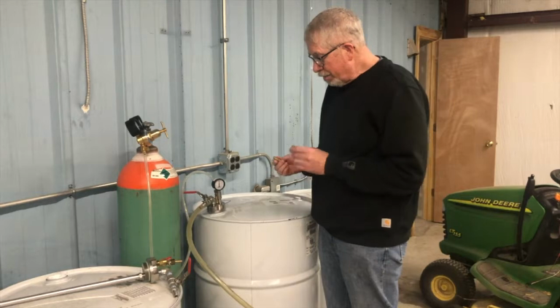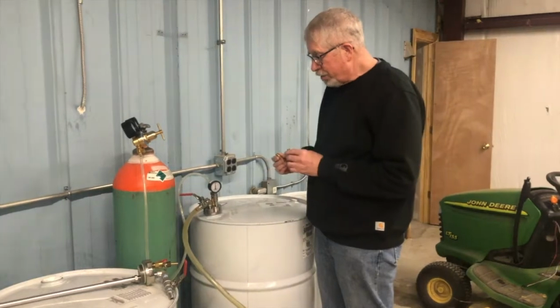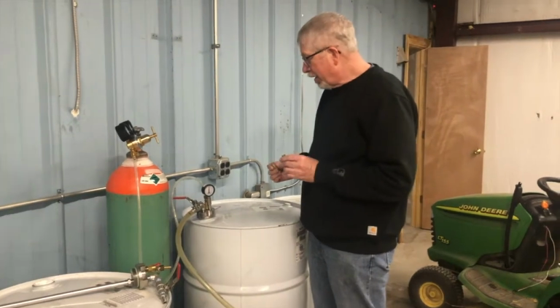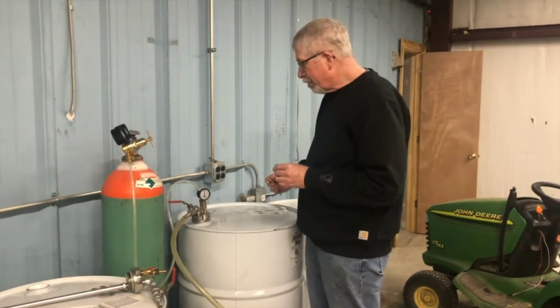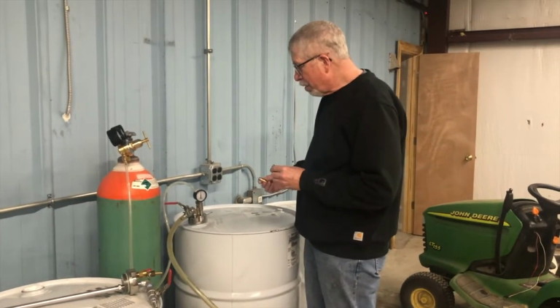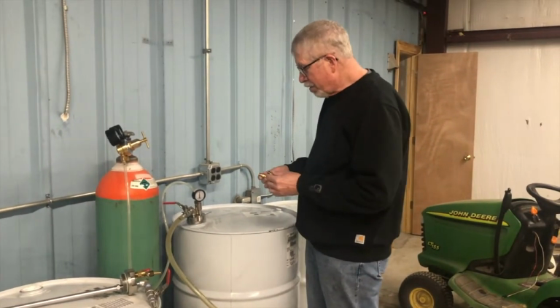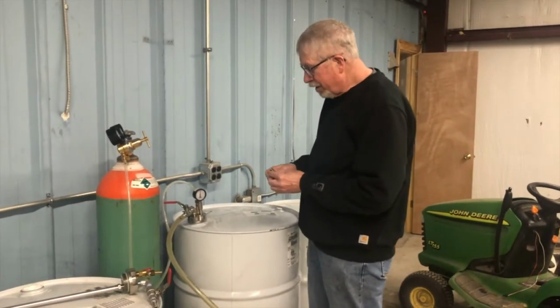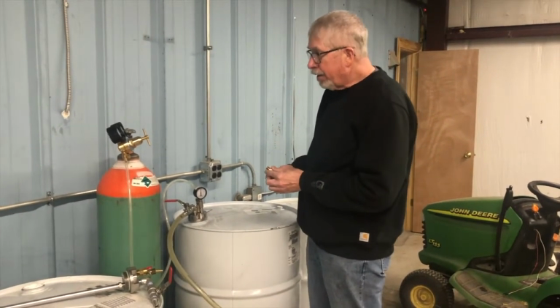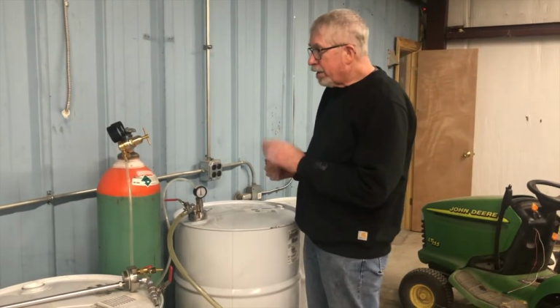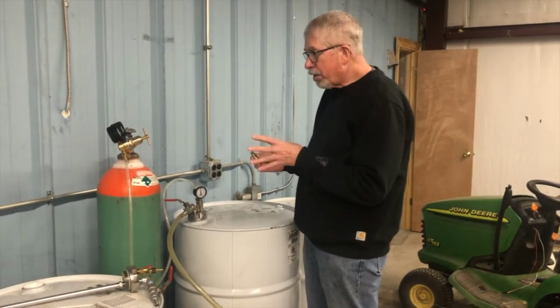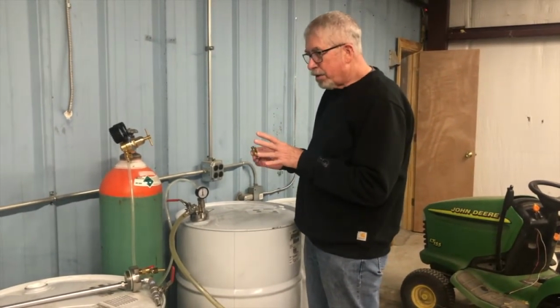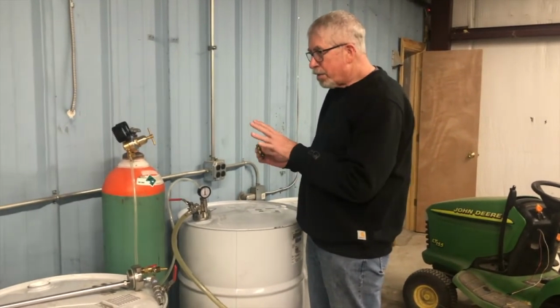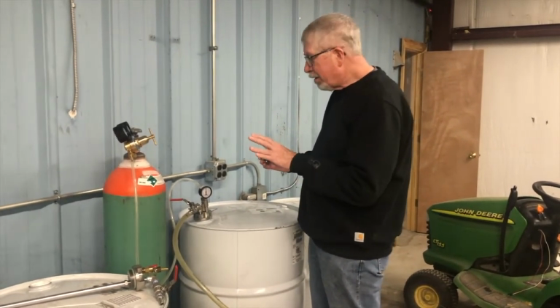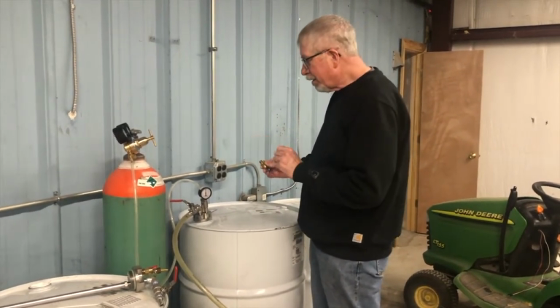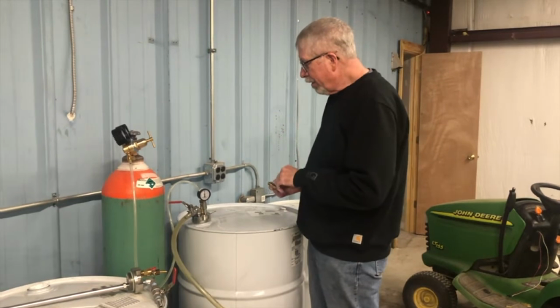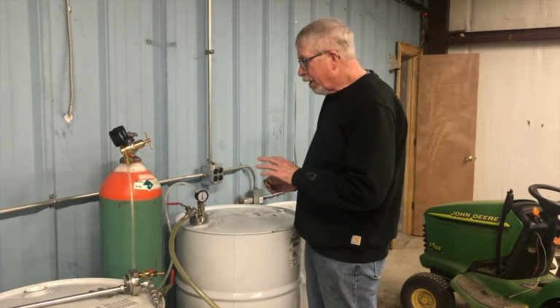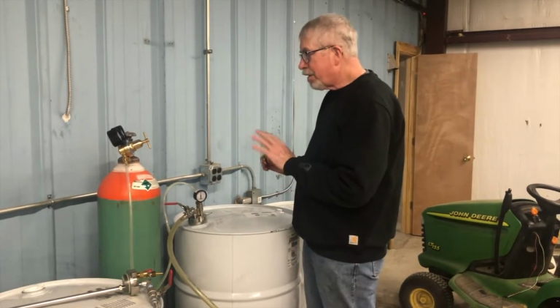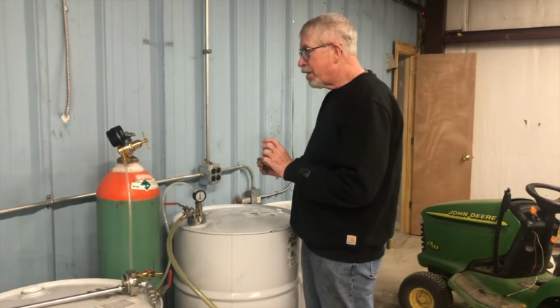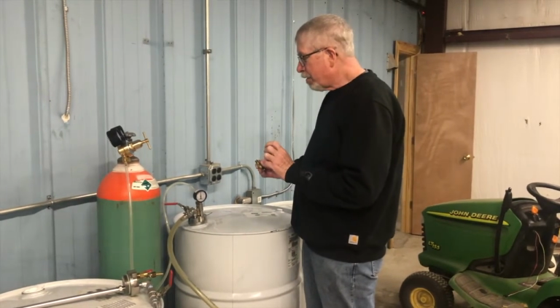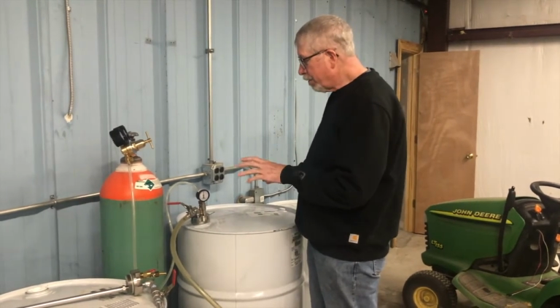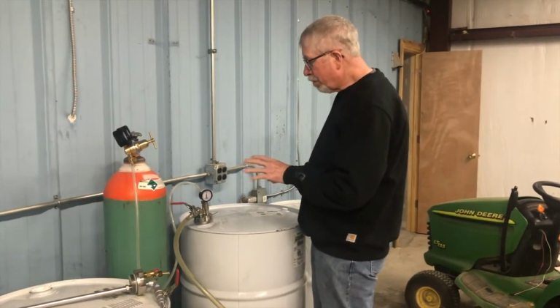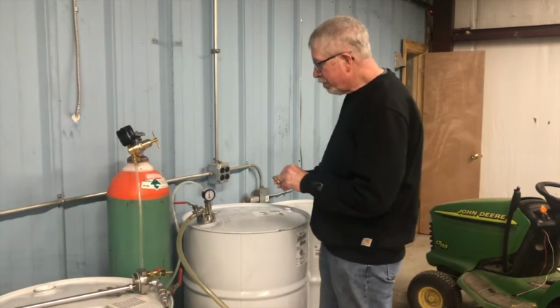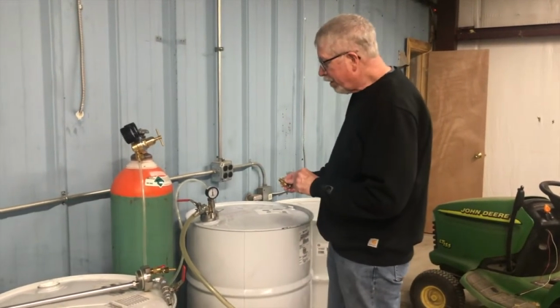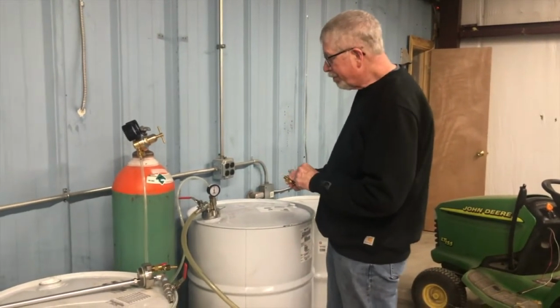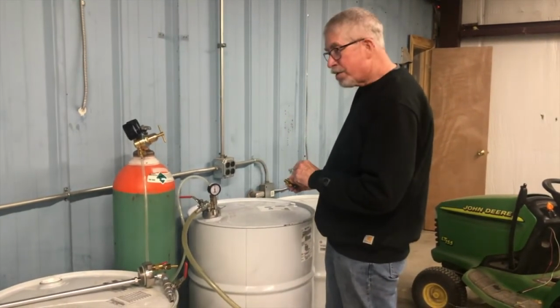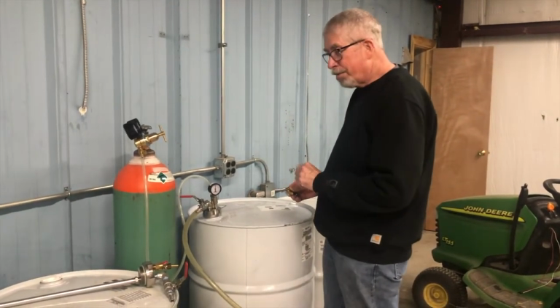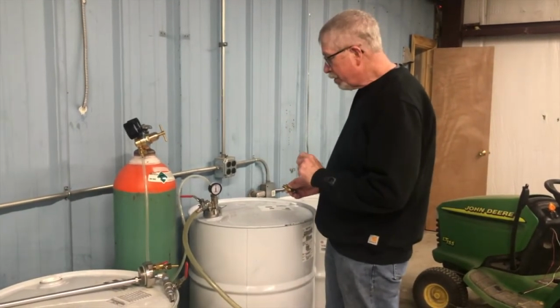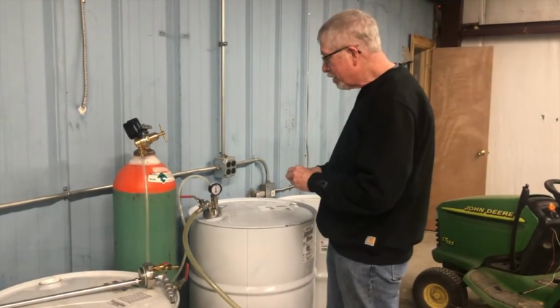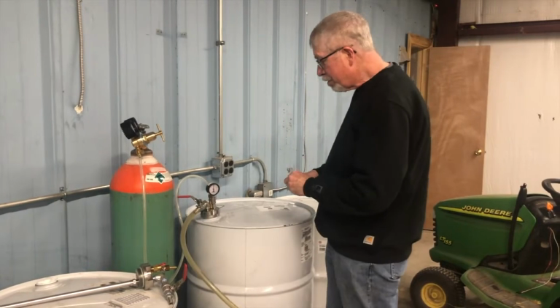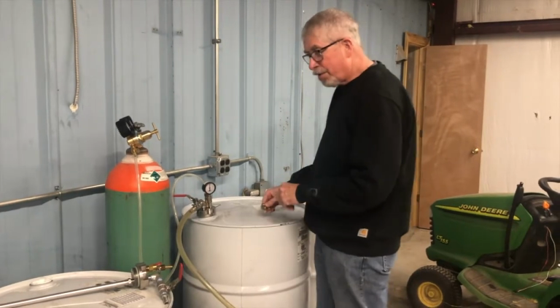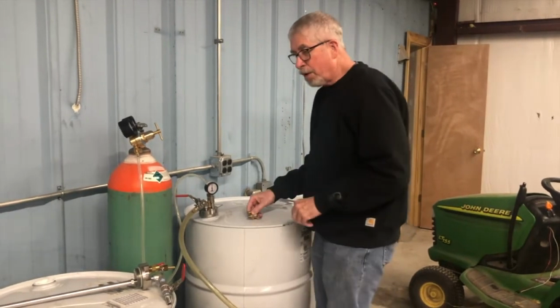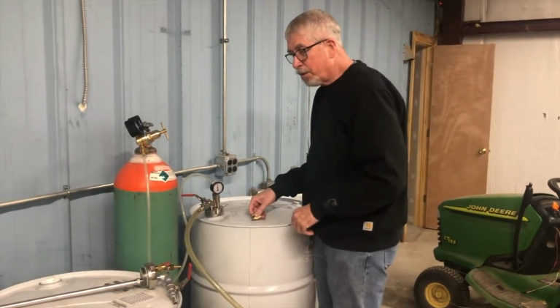I'm Jim Cicala from Drum Preserve, and today we're going to demonstrate the safety features of the Drum Preserve nitrogen dispensing systems for drum fluids.